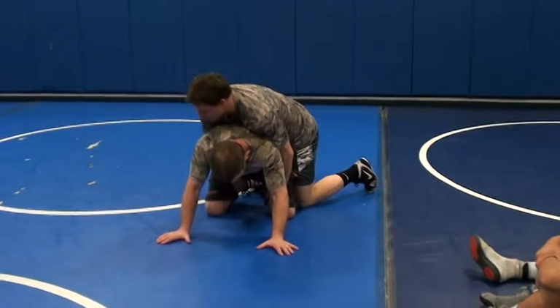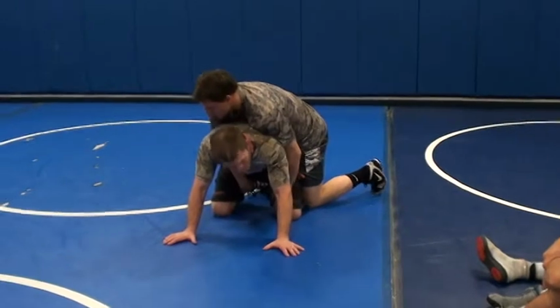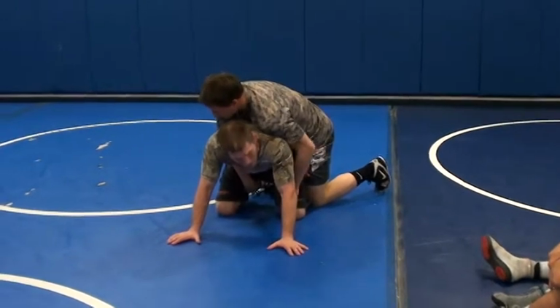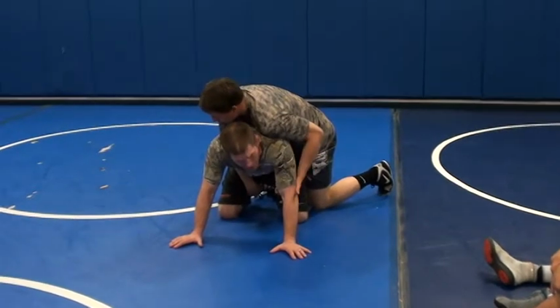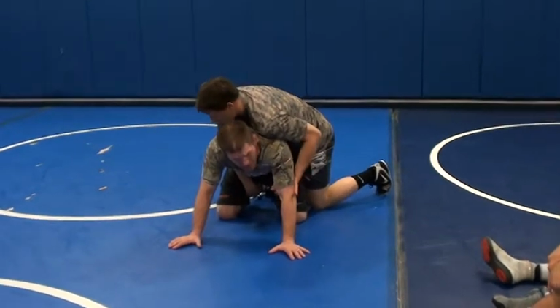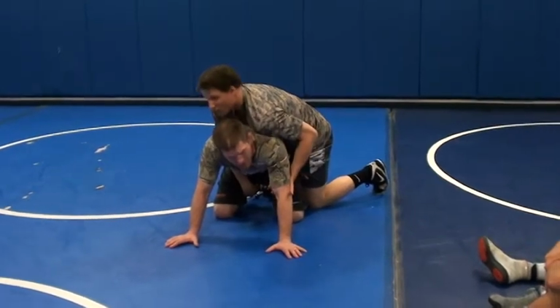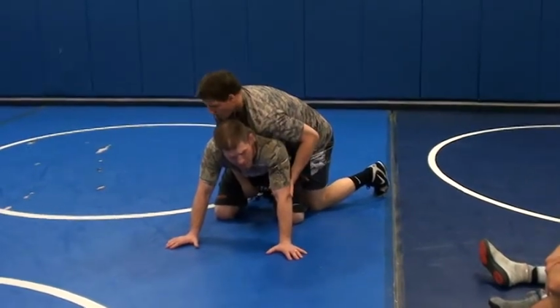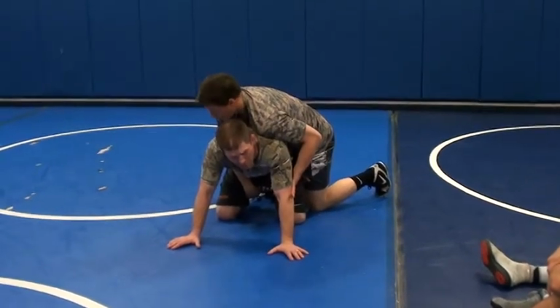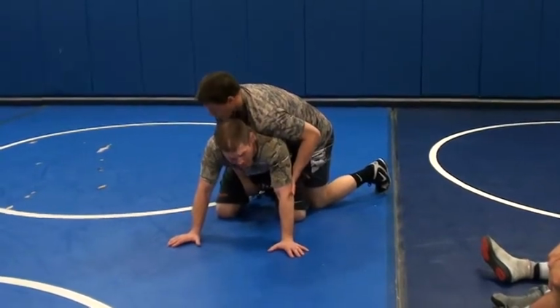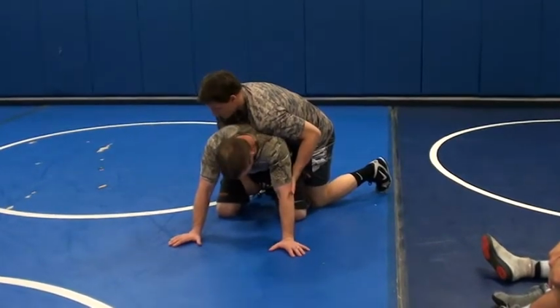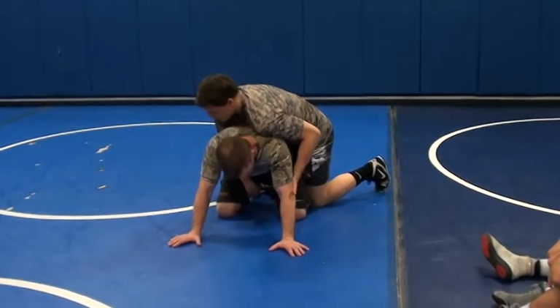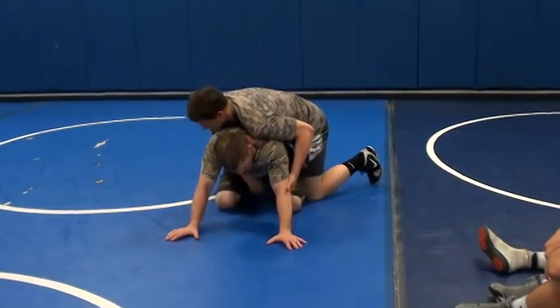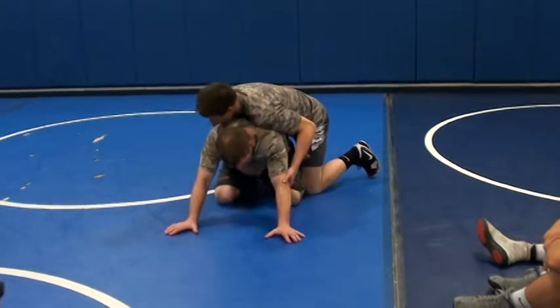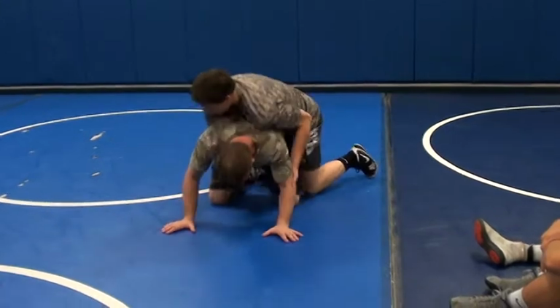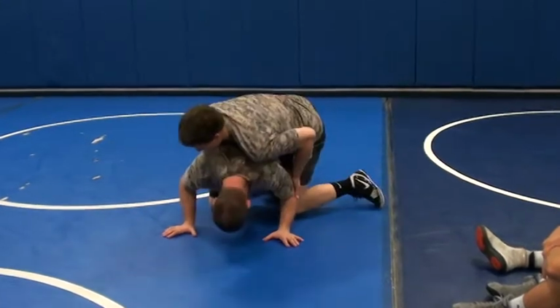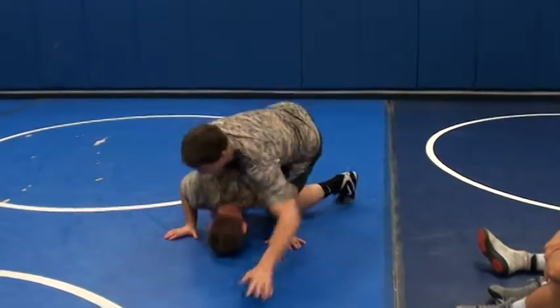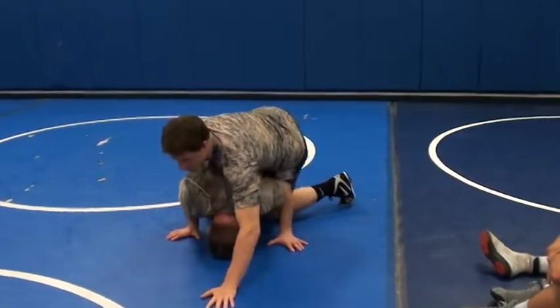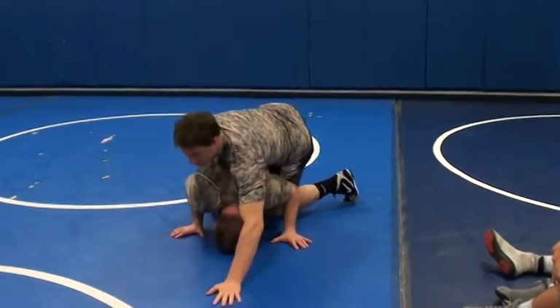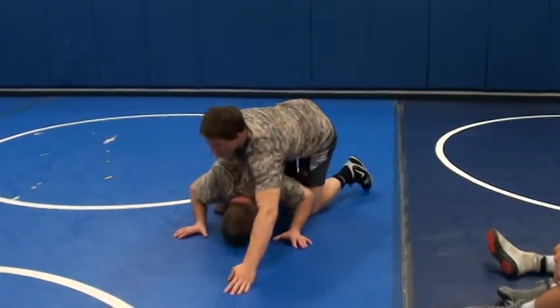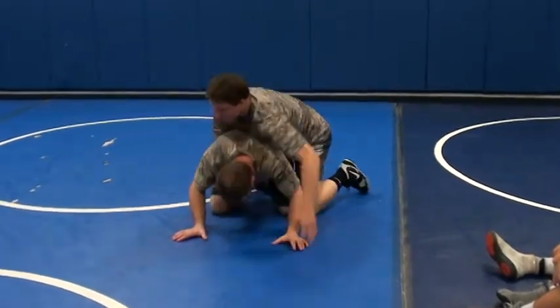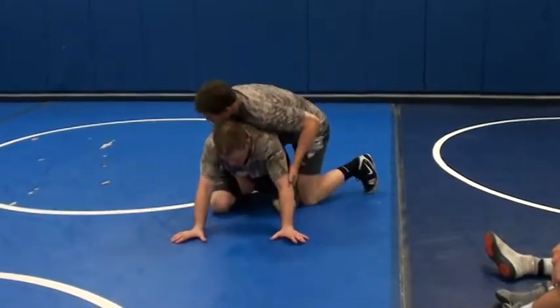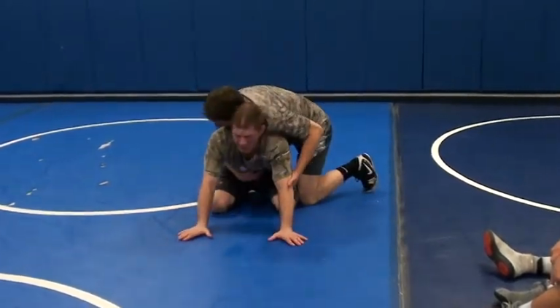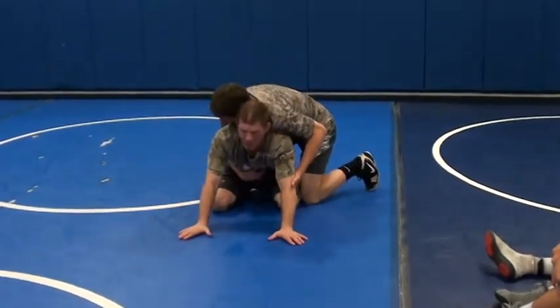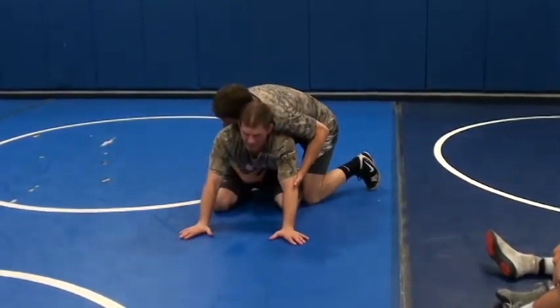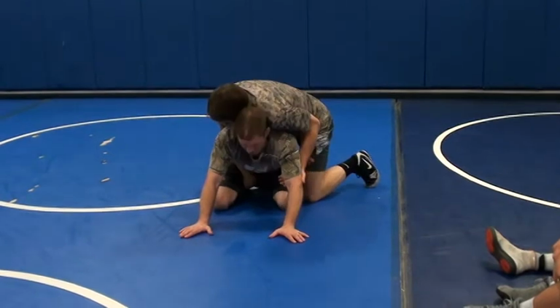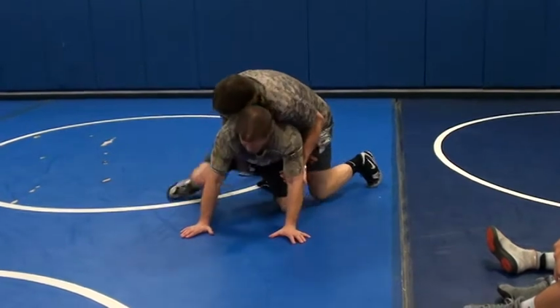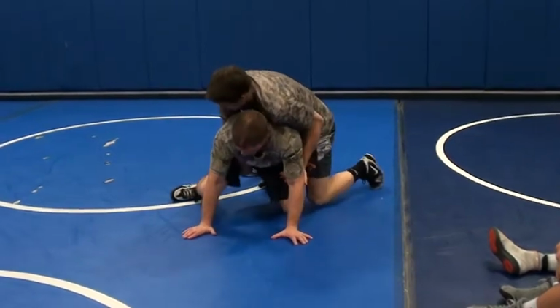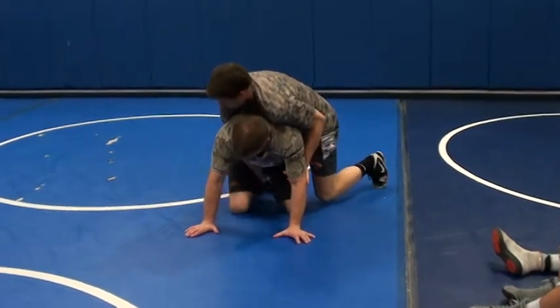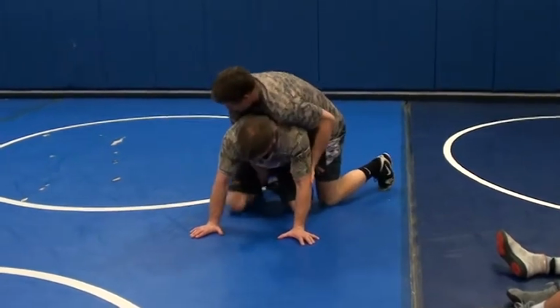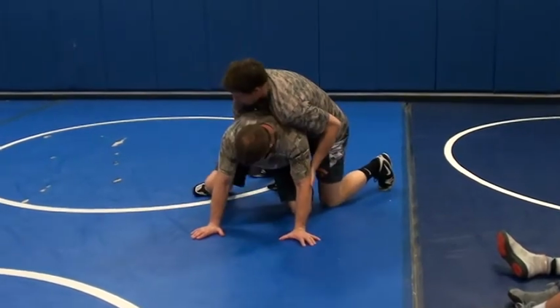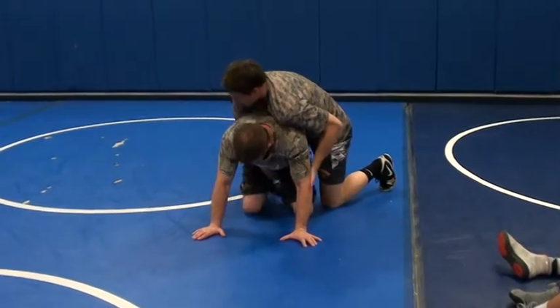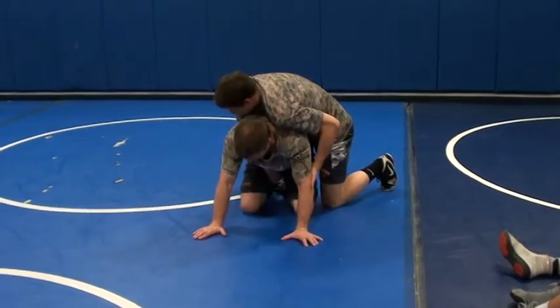I can't keep that weight on my hands. If I continue to let it stay there, it's not going to be good, okay? So I anticipate that, and when he knocks me forward,